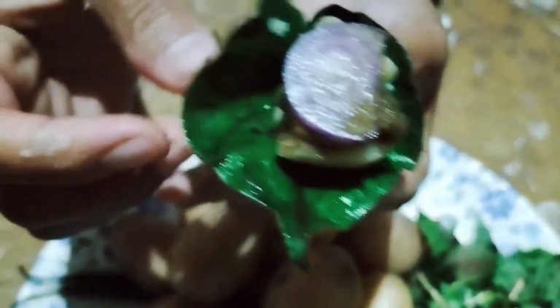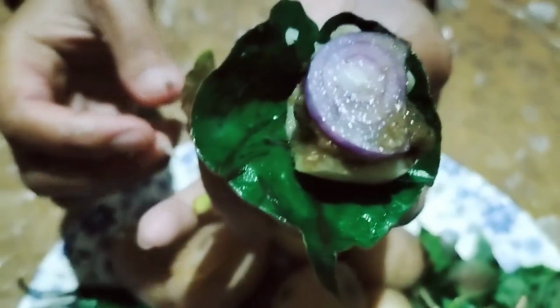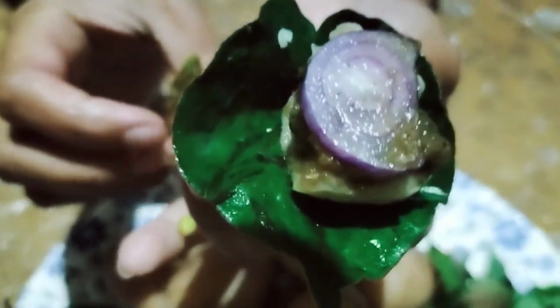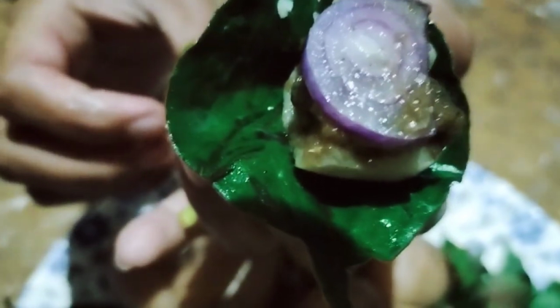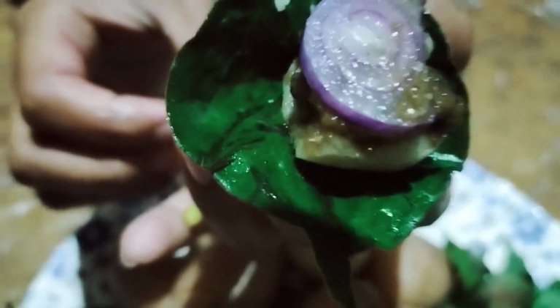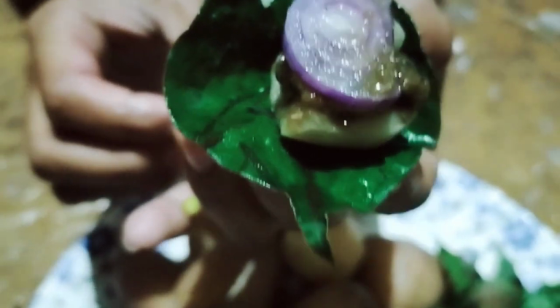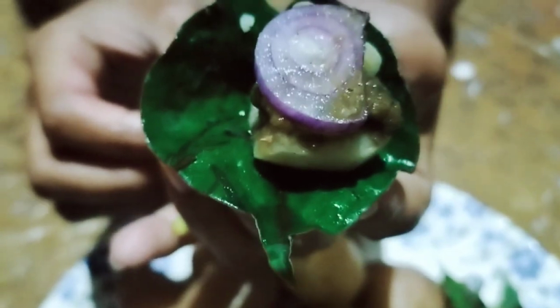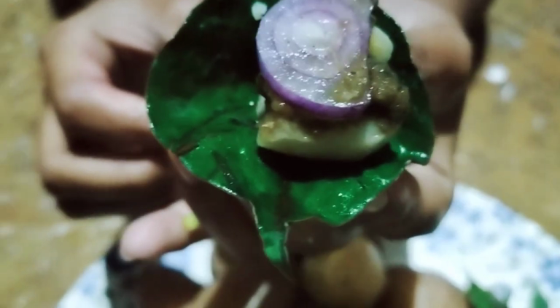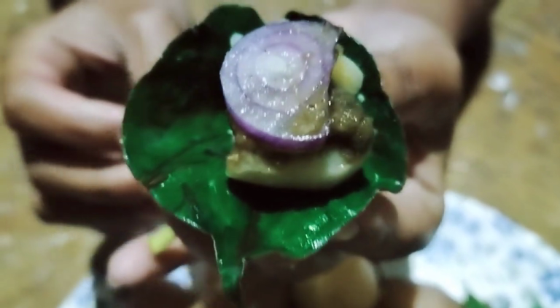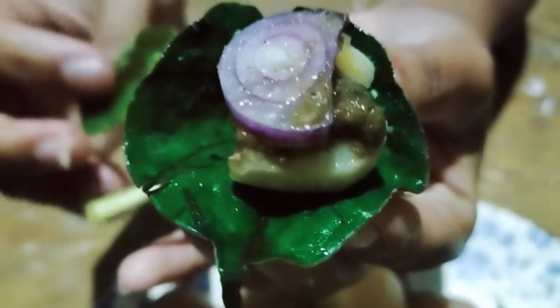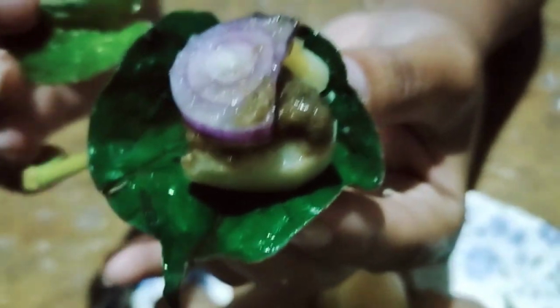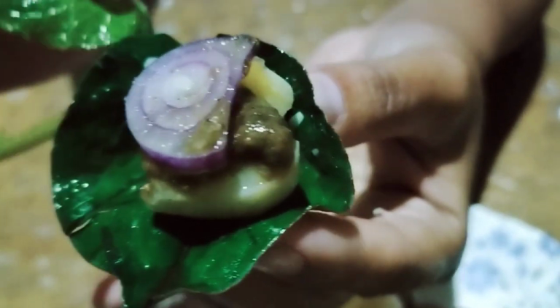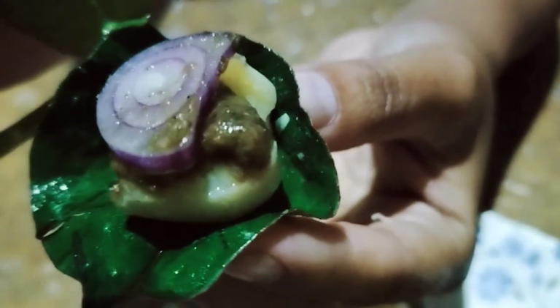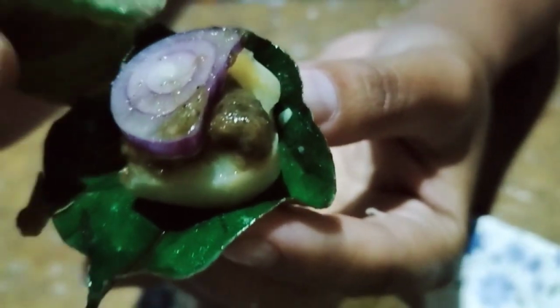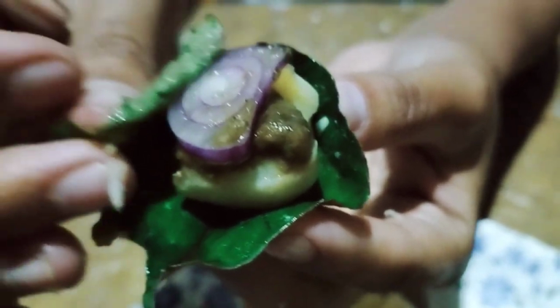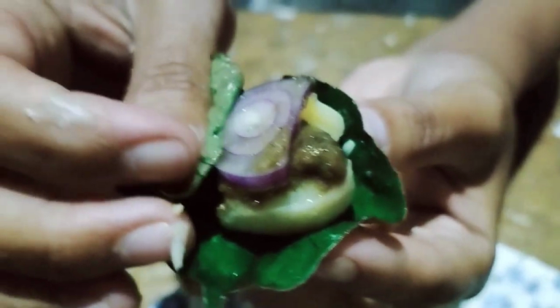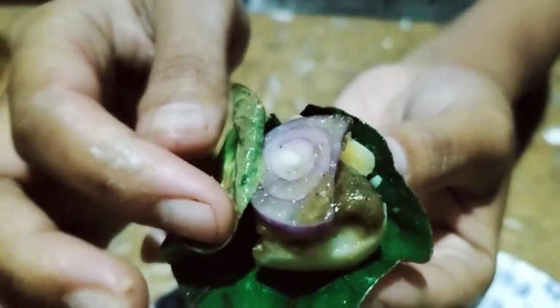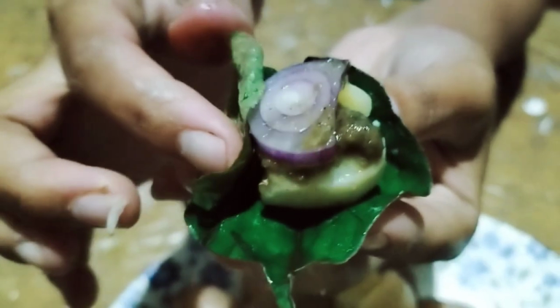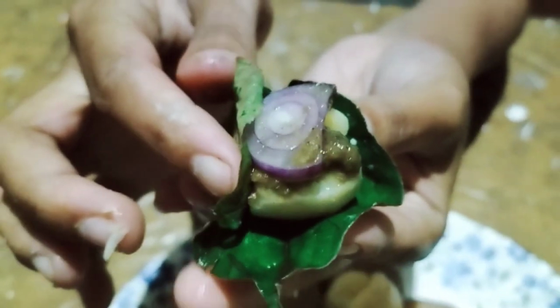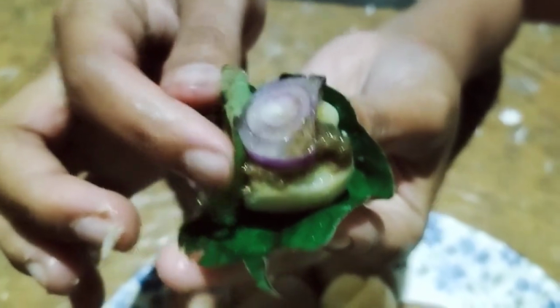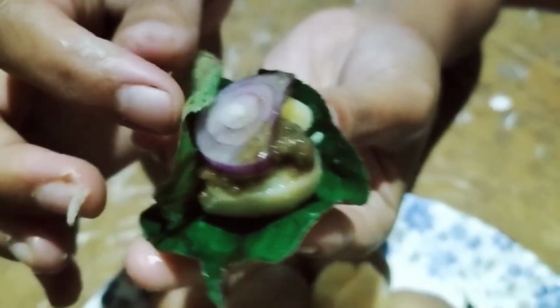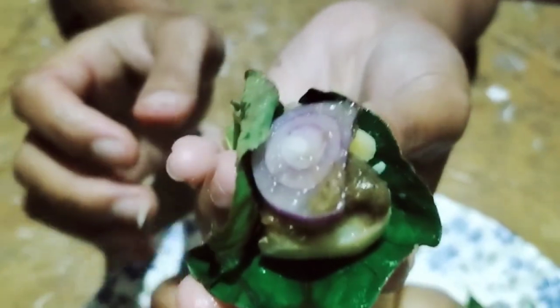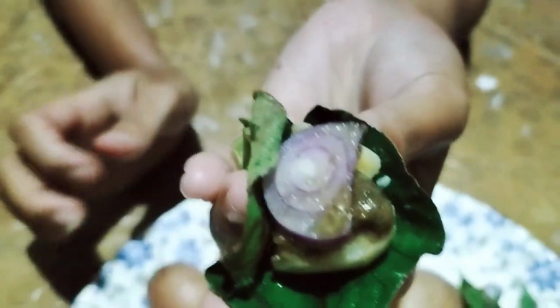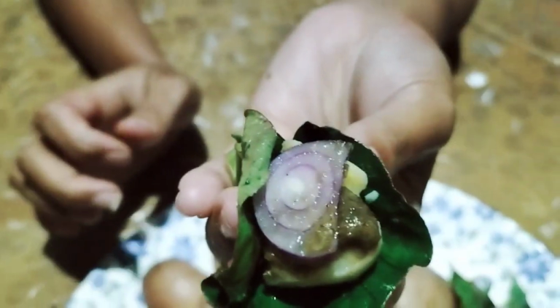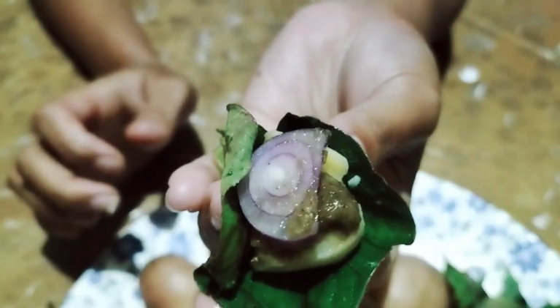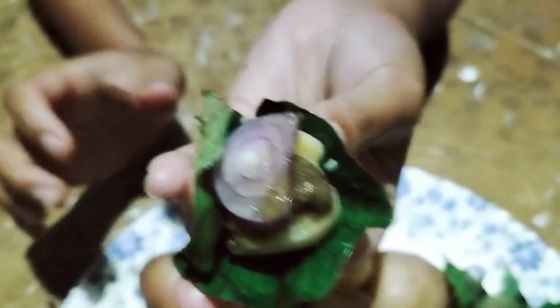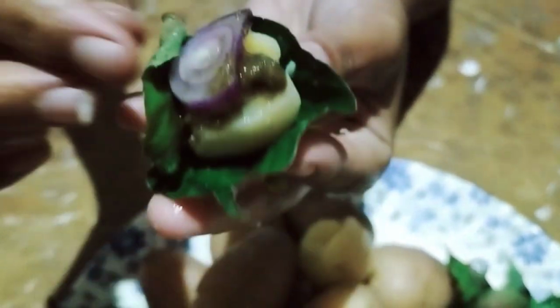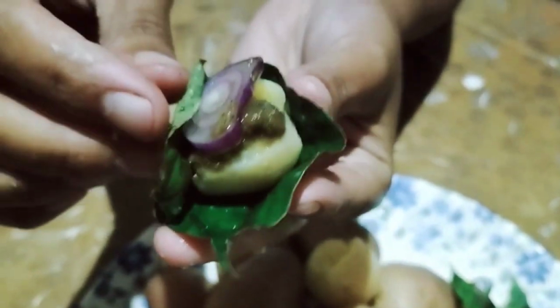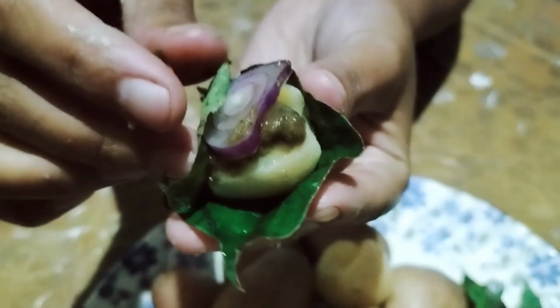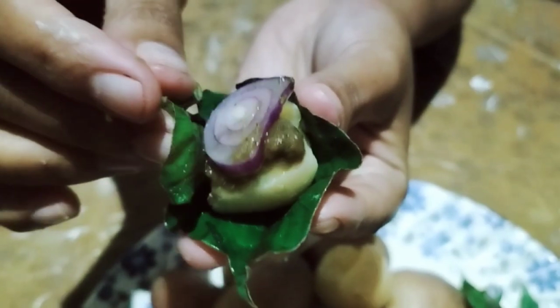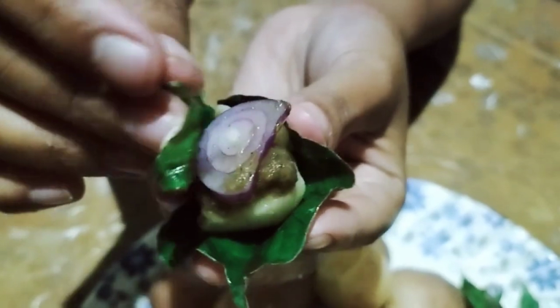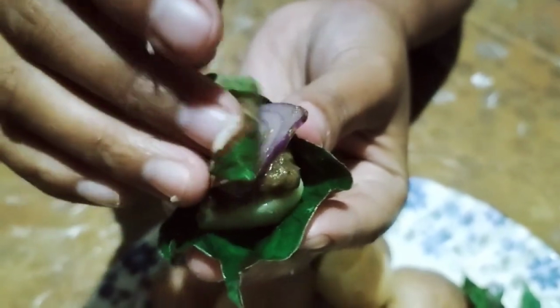It is good for health. And lastly, some sliced onions and some chilies — it goes really well together.